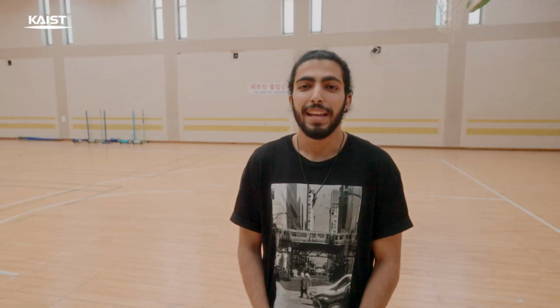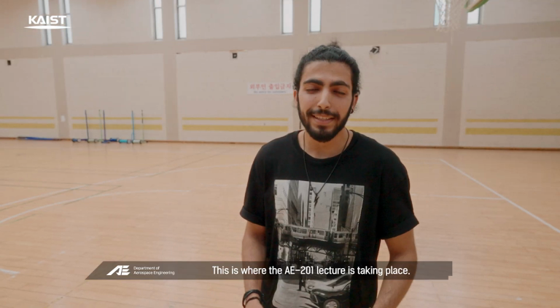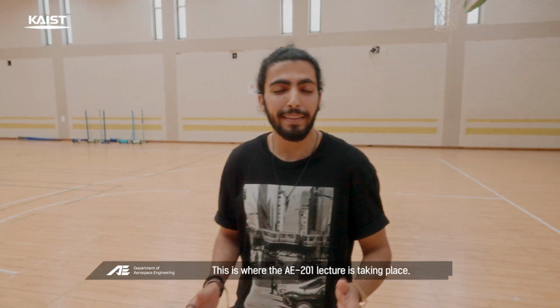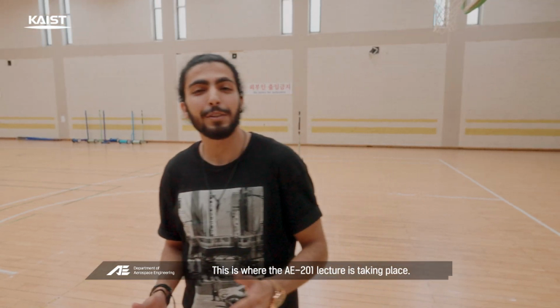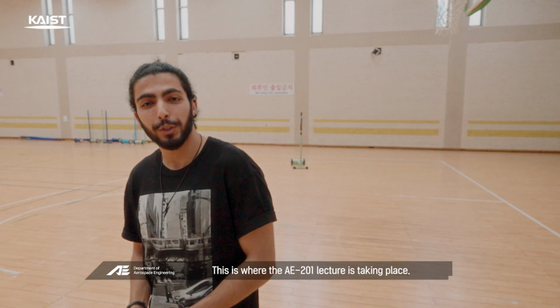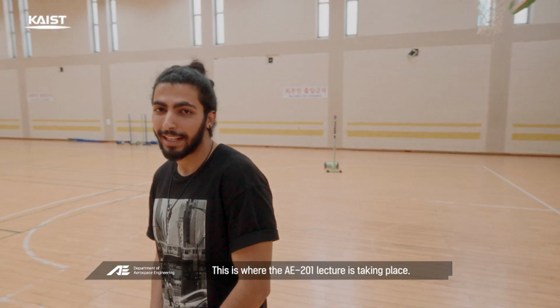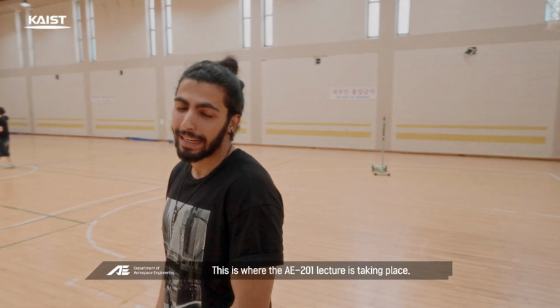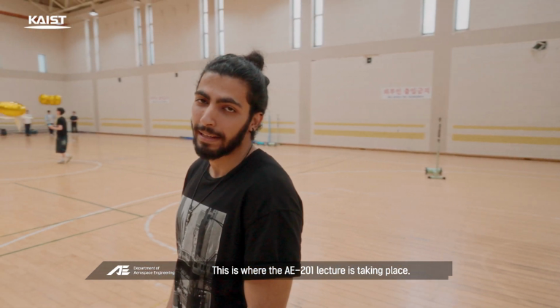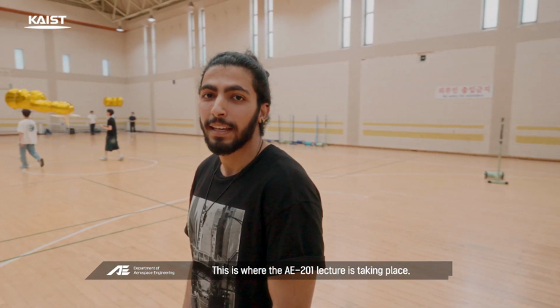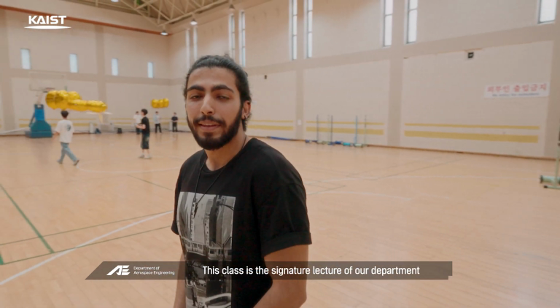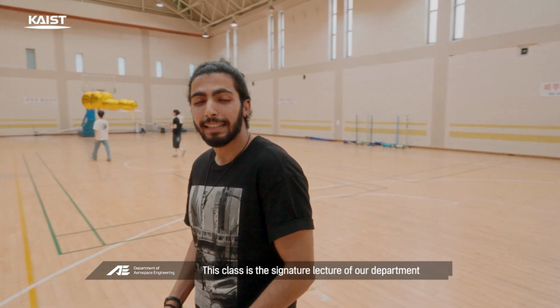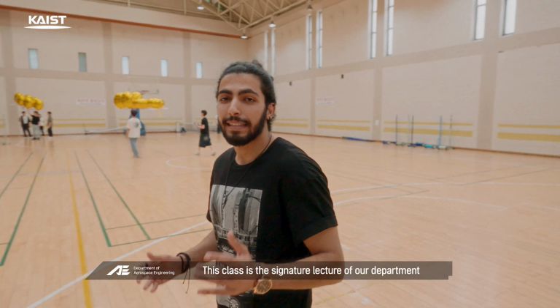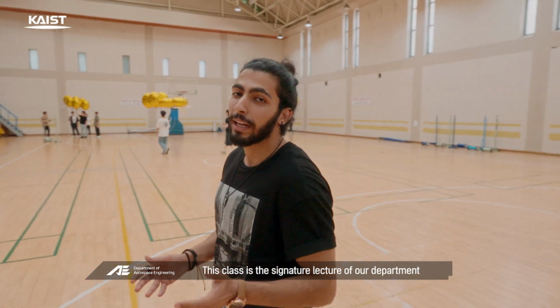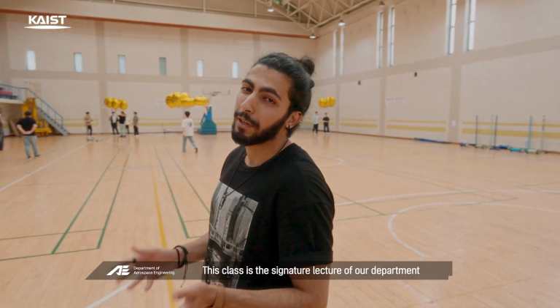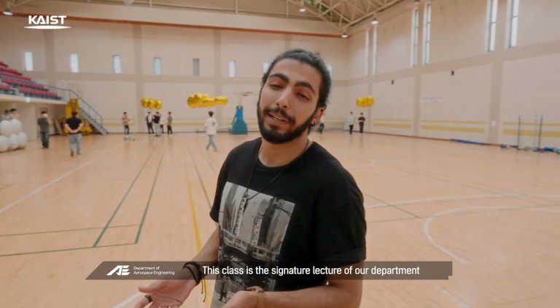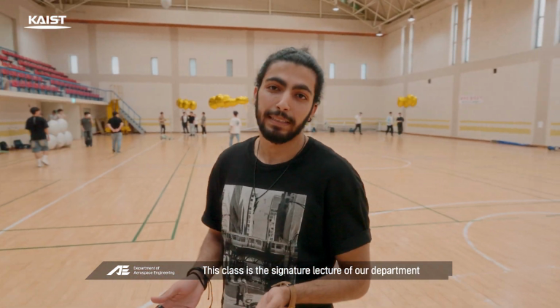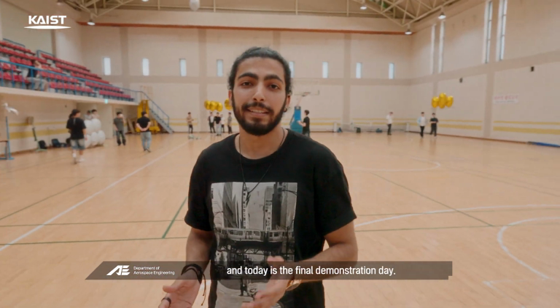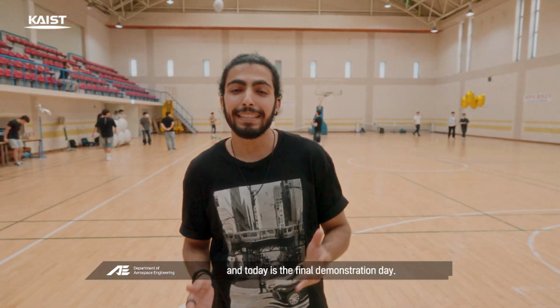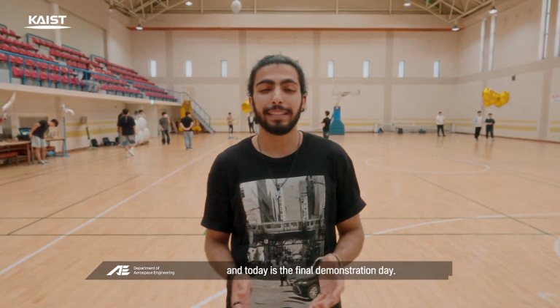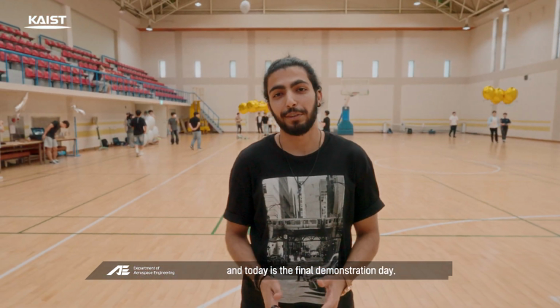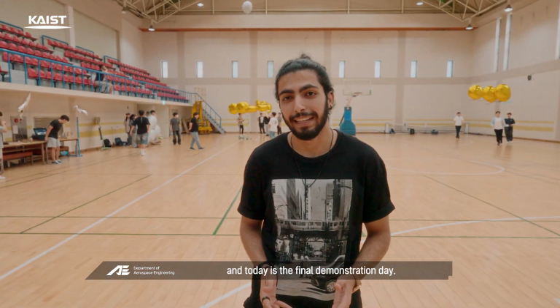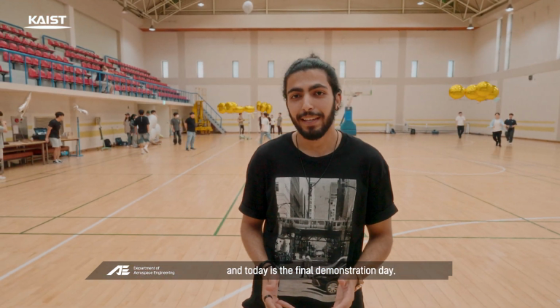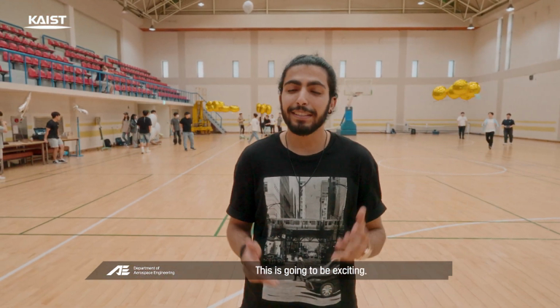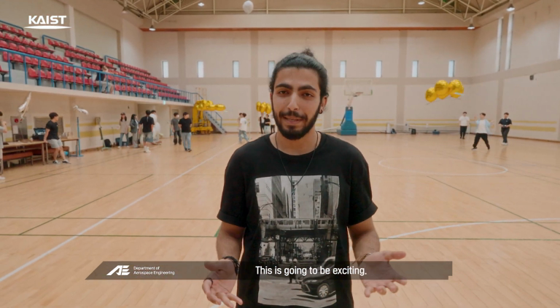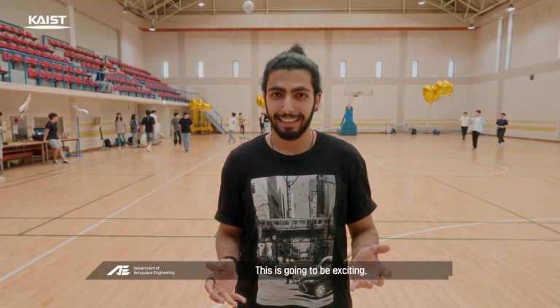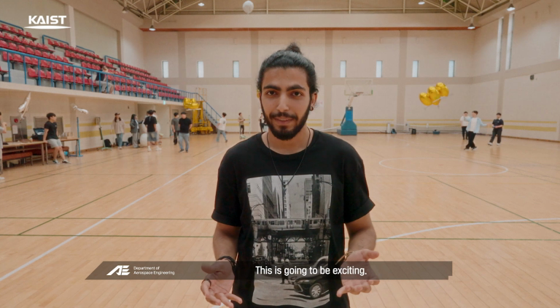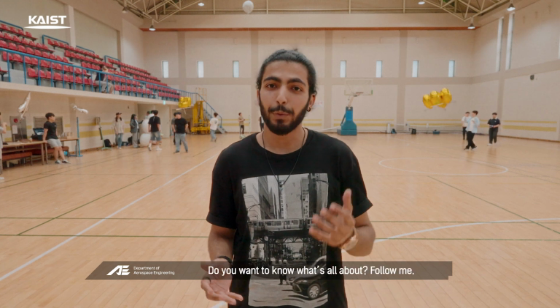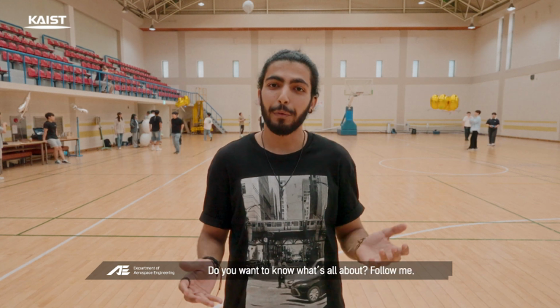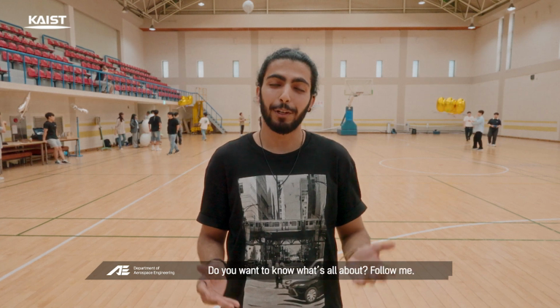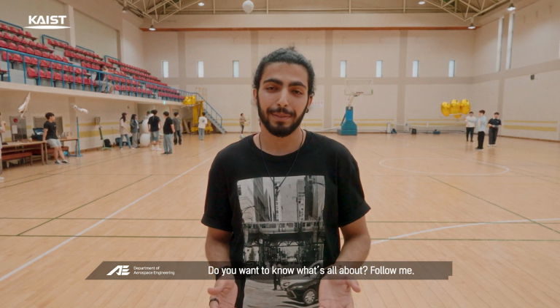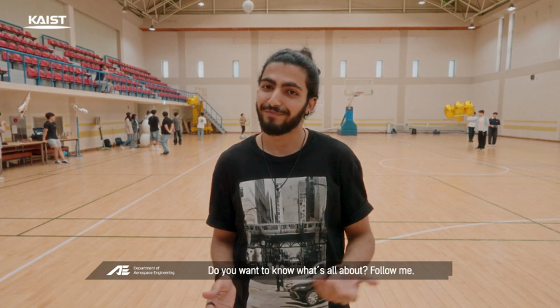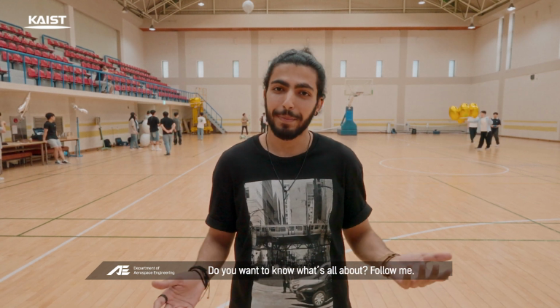This is where the AE 201 lecture is taking place. This class is the signature lecture of our department, and today is the final demonstration day. This is going to be exciting — want to know what it's all about? Follow me.